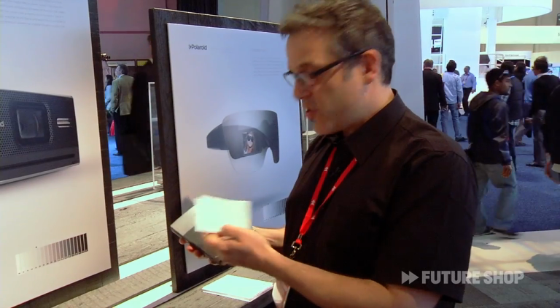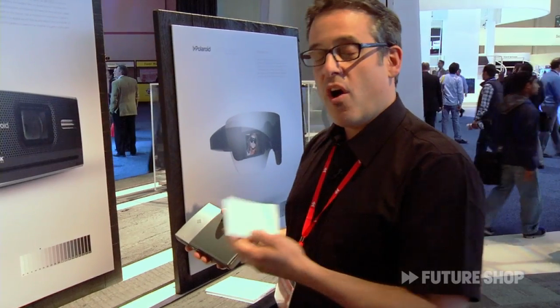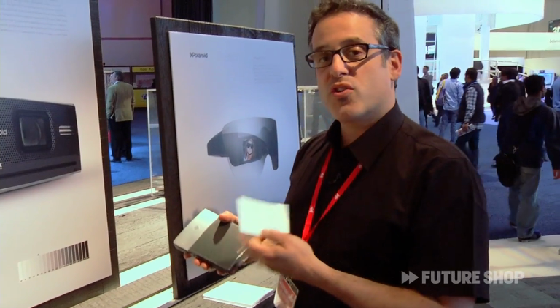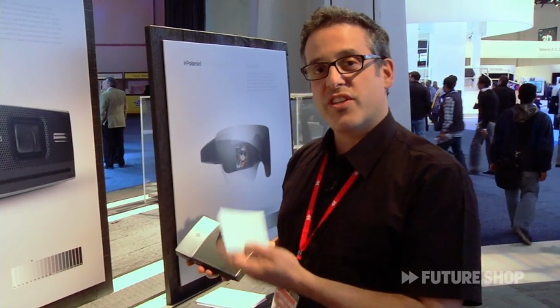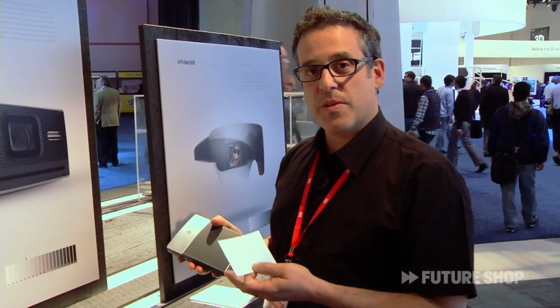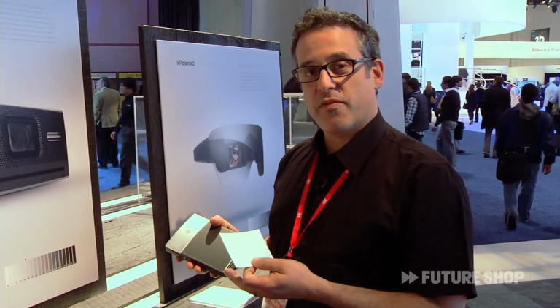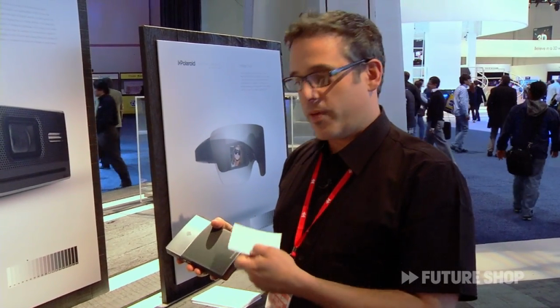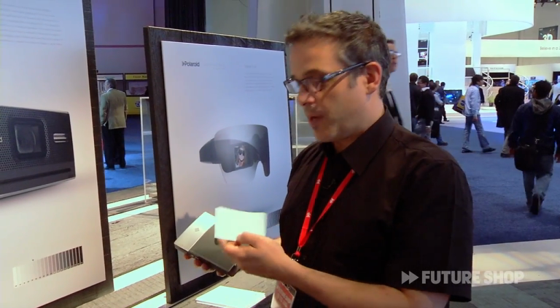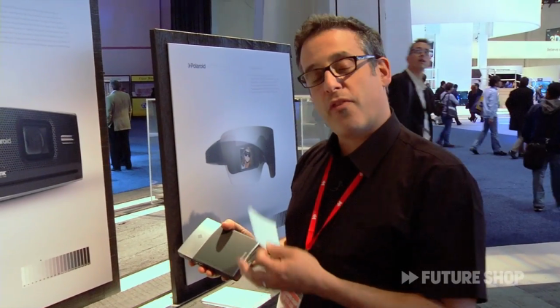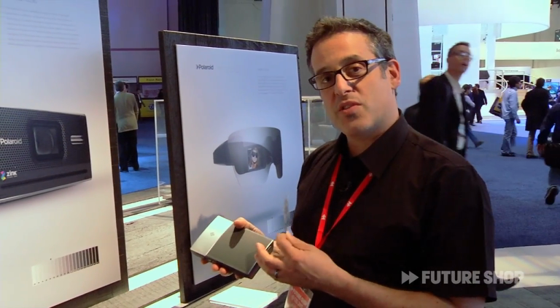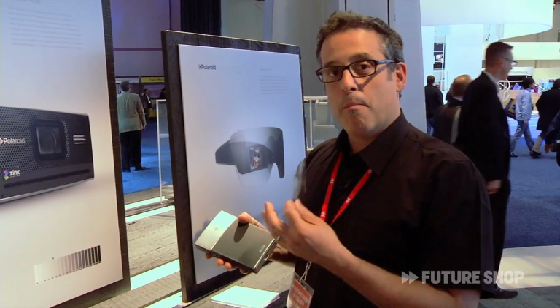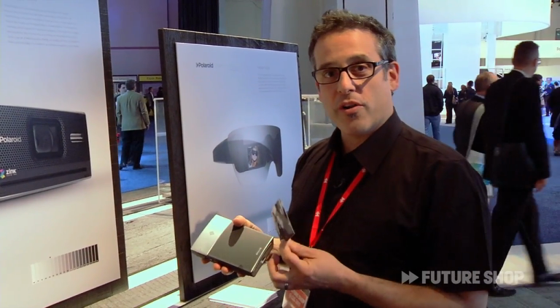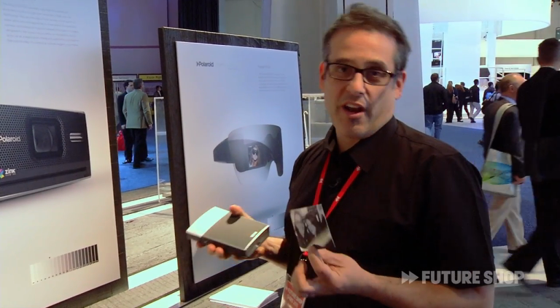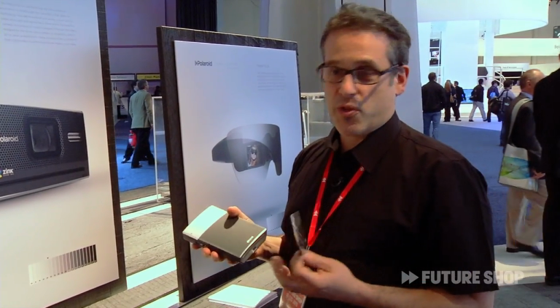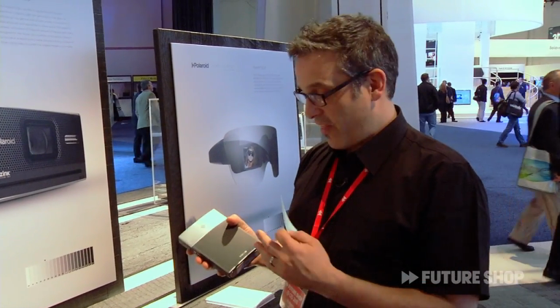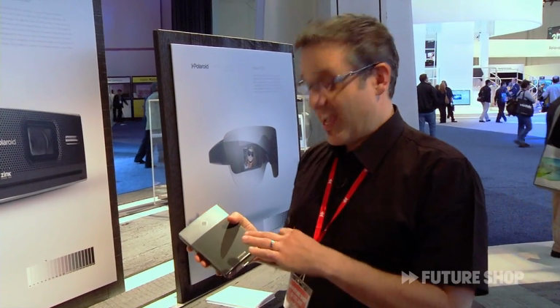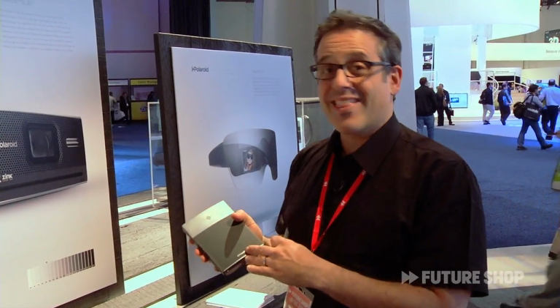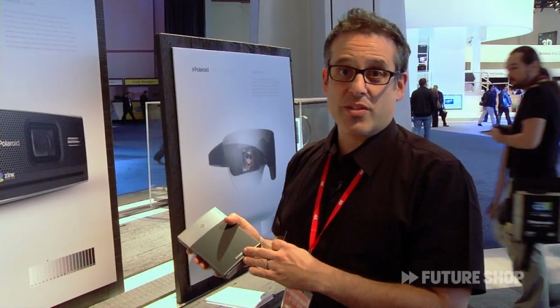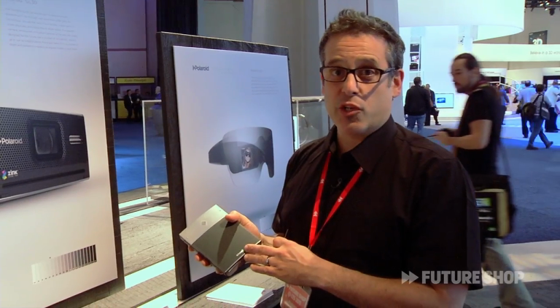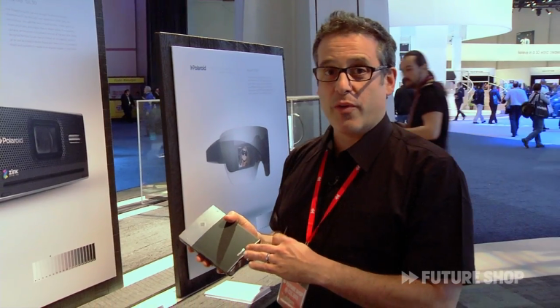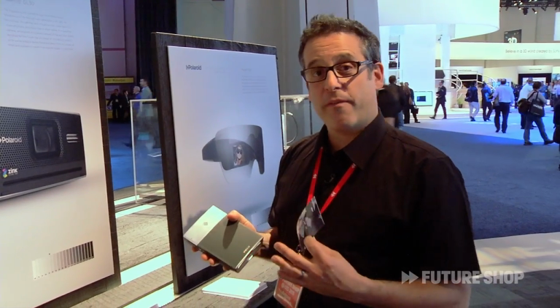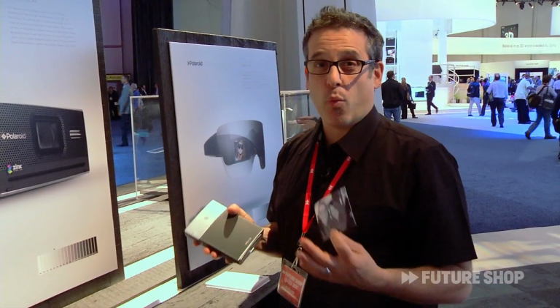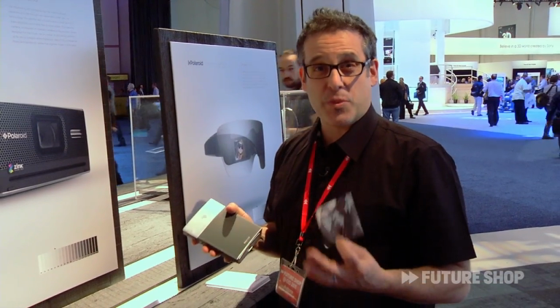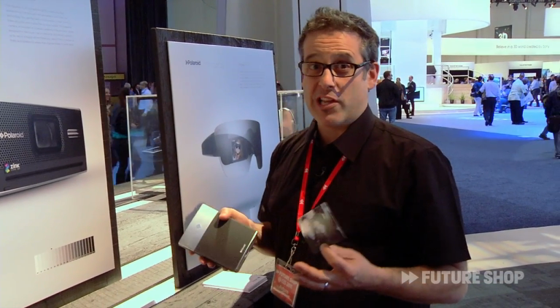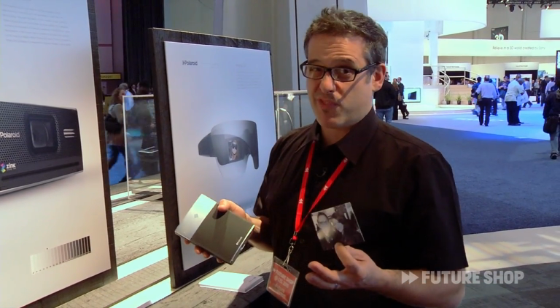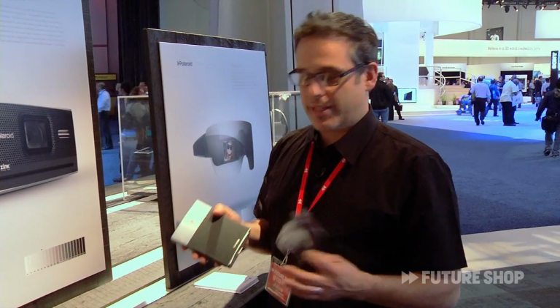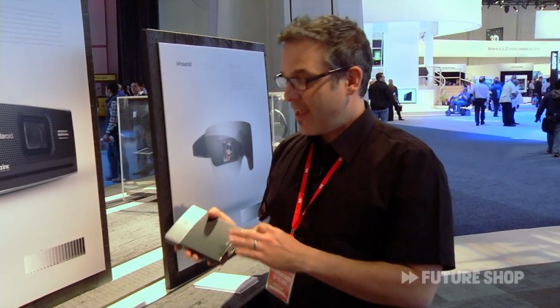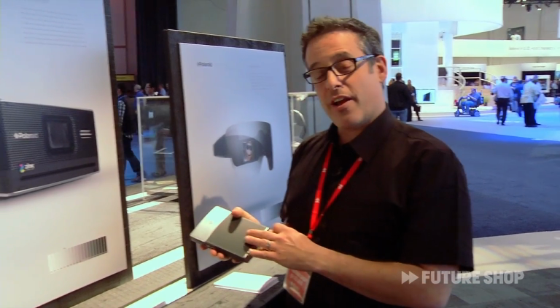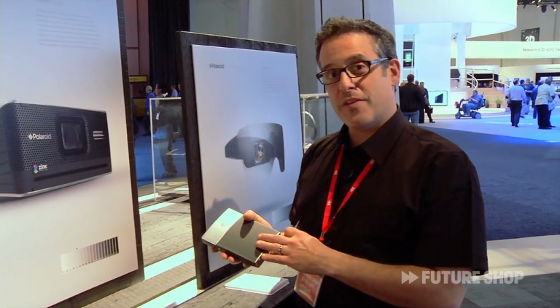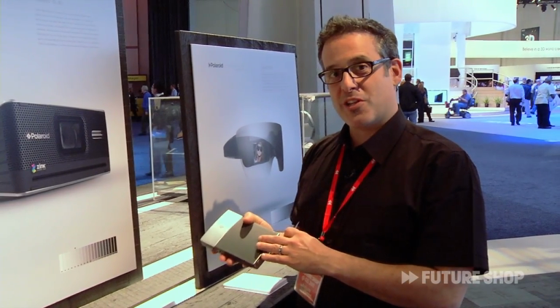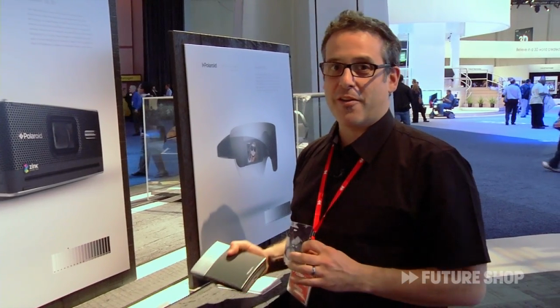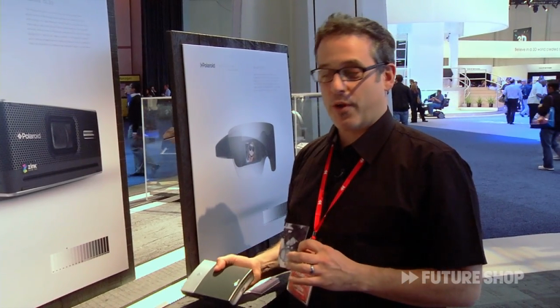You can also do all sorts of adjustments to the photo — you can put frames, borders, and all those sorts of fun things. I think this one's actually really great, perfect for weddings, parties, stuff like that. It's $150 and it'll be out in the spring.